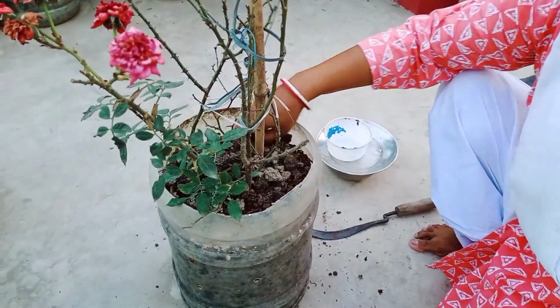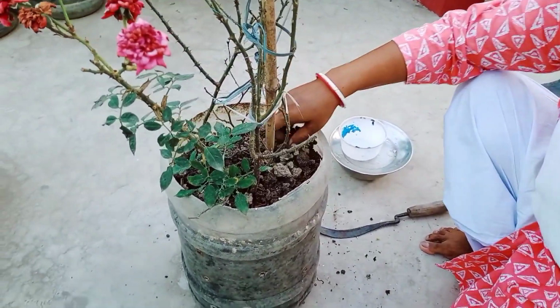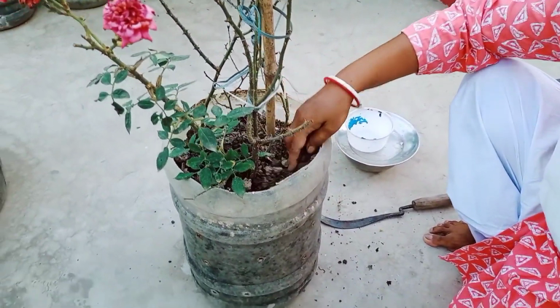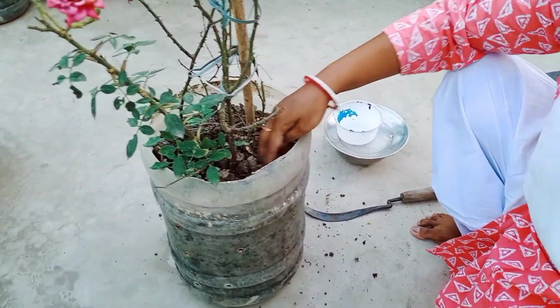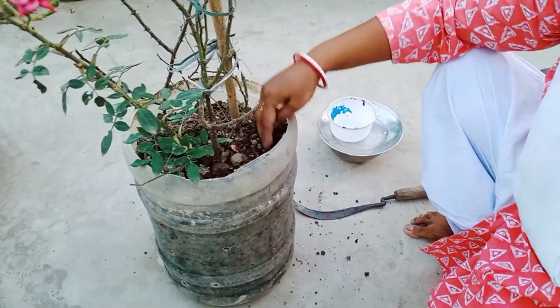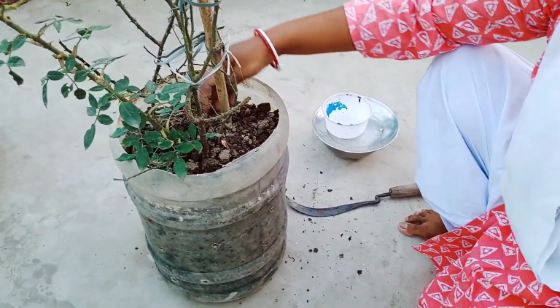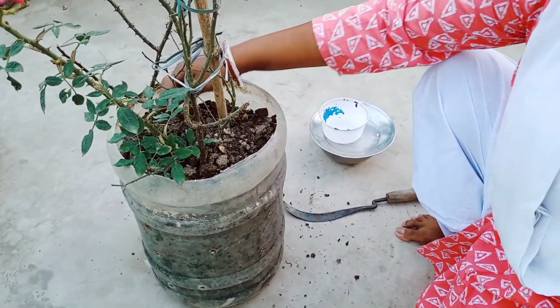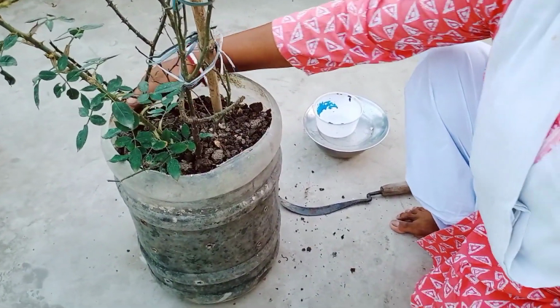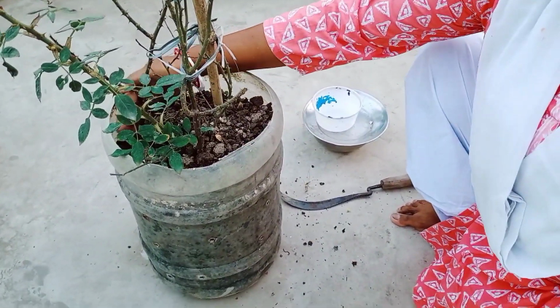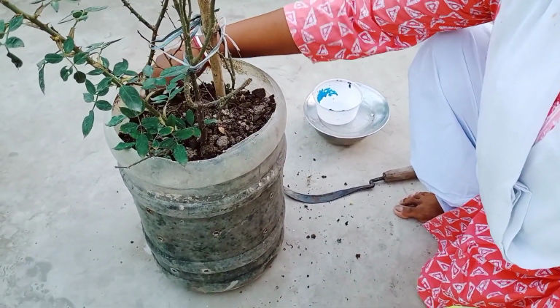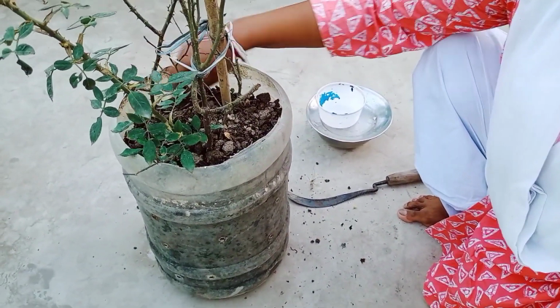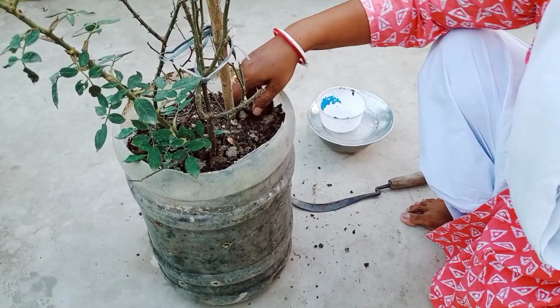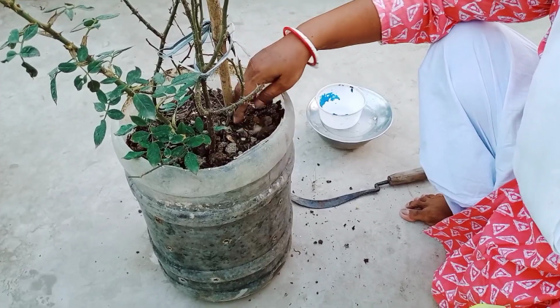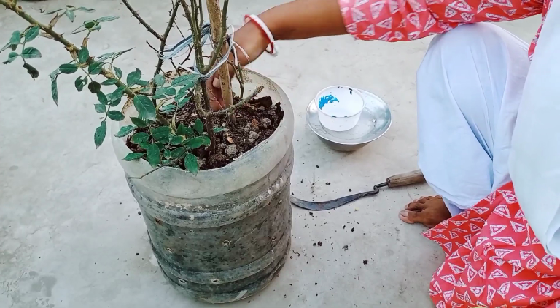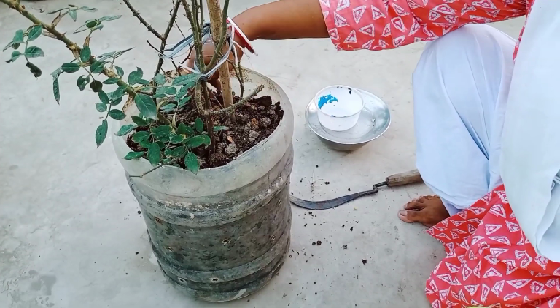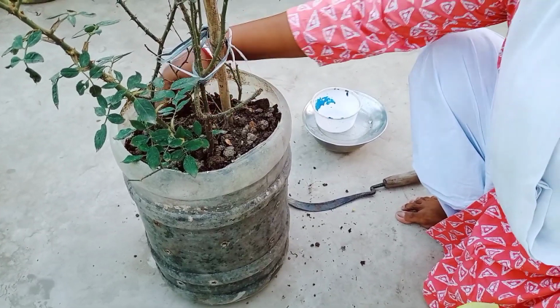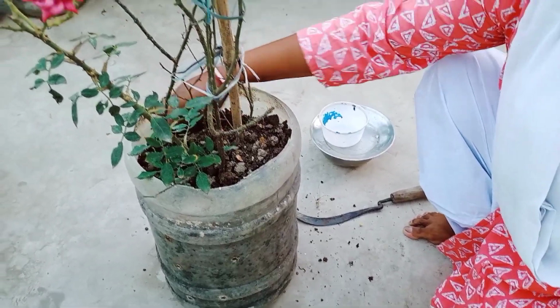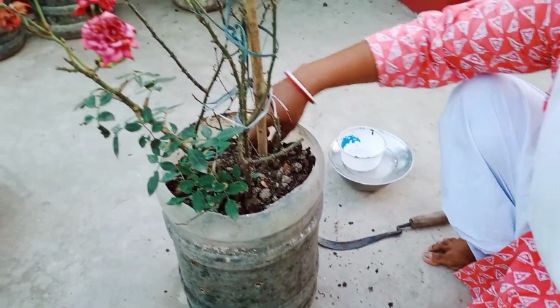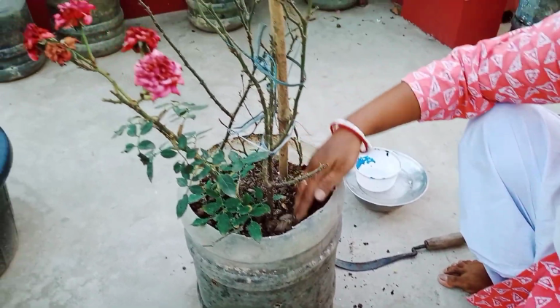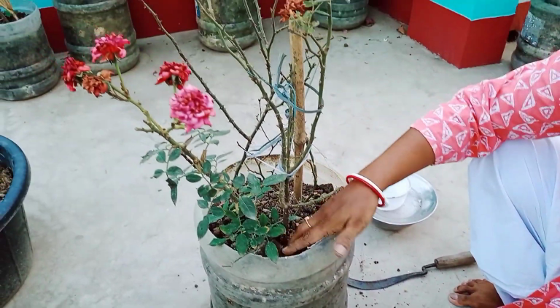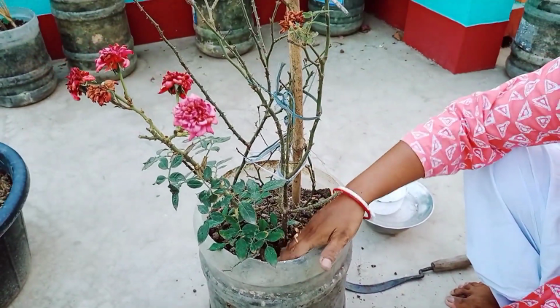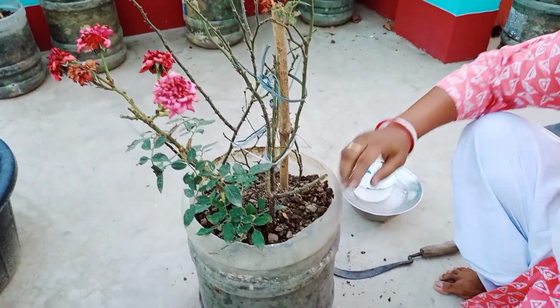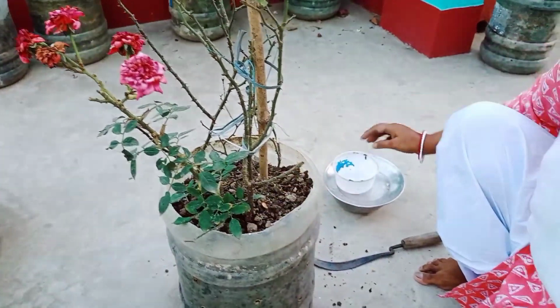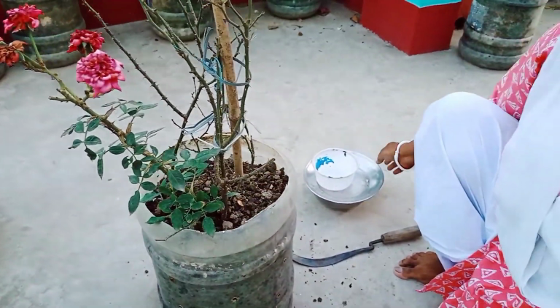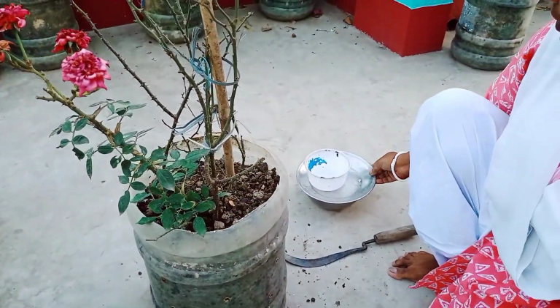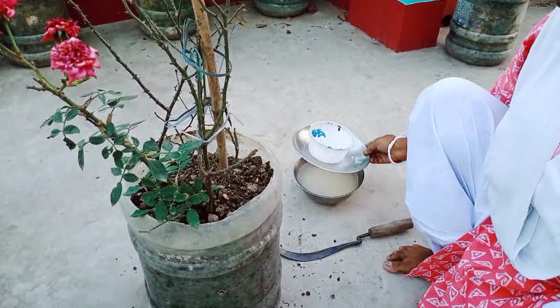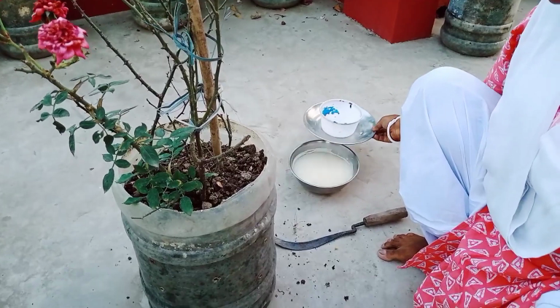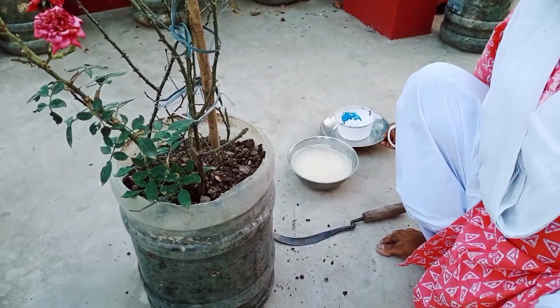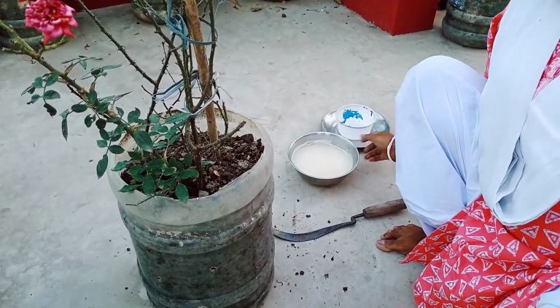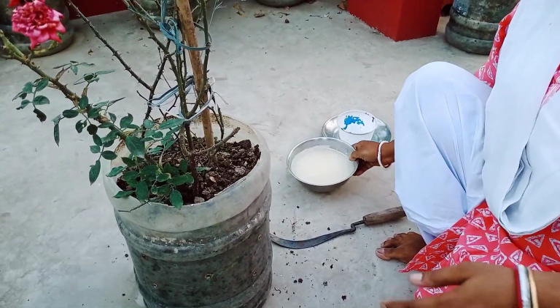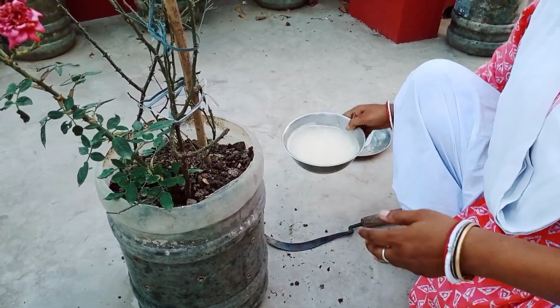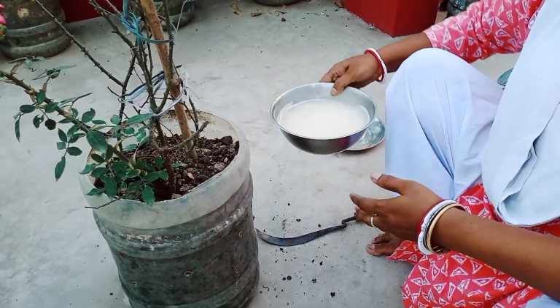This is the first time I will show you how to do this food. I will show you how to do this food for 7 days.